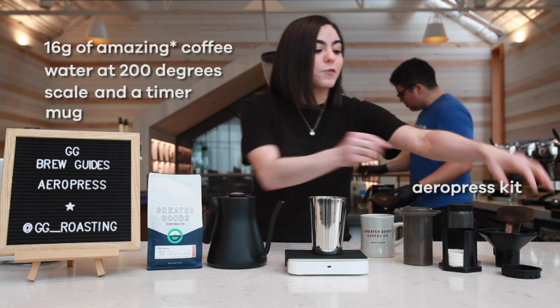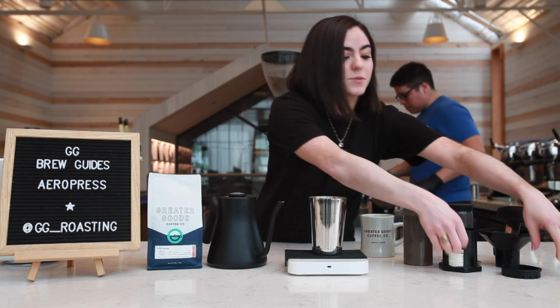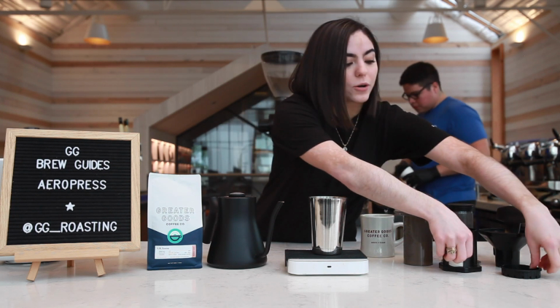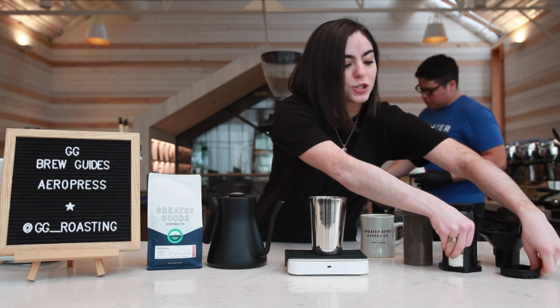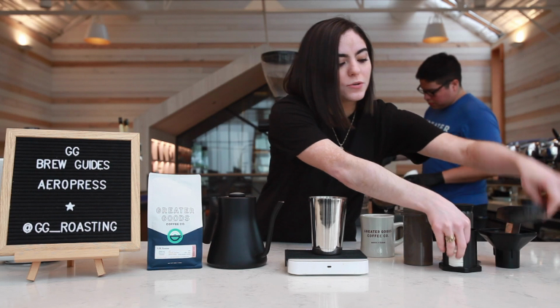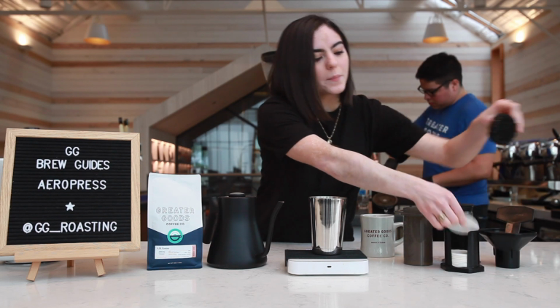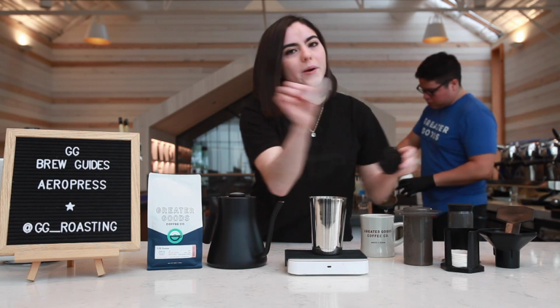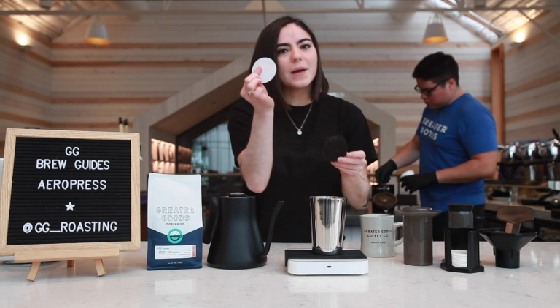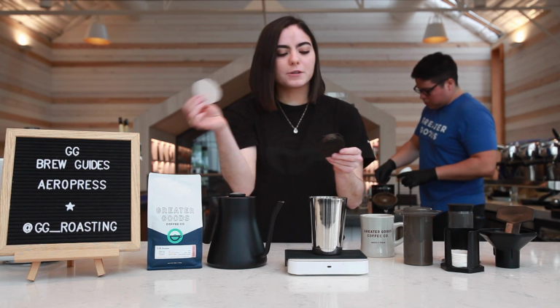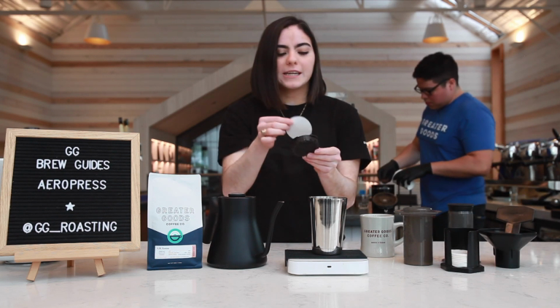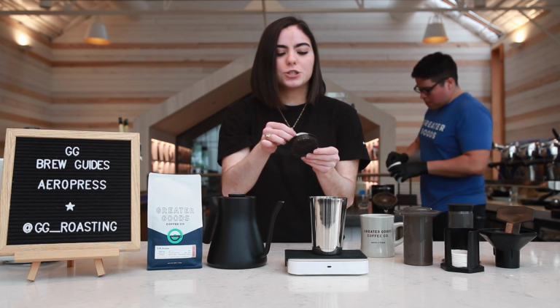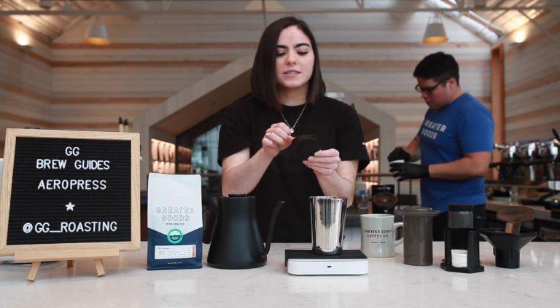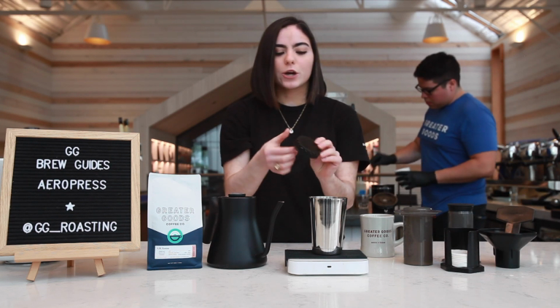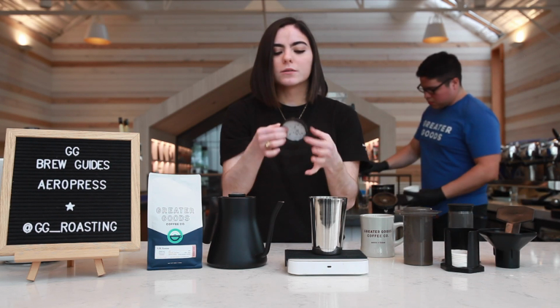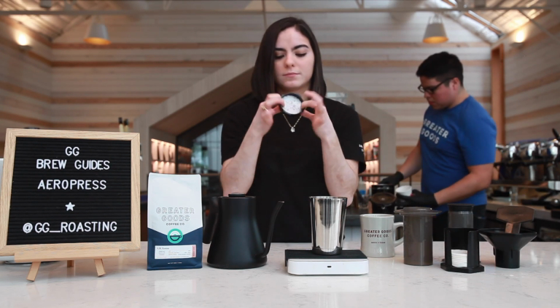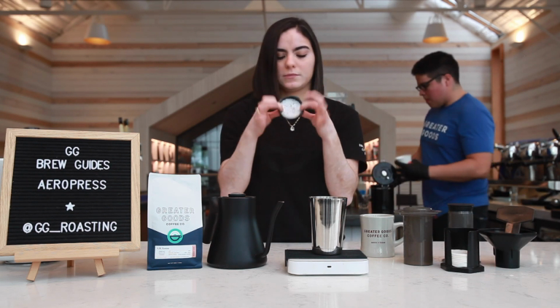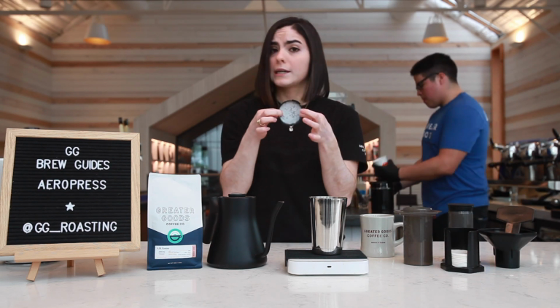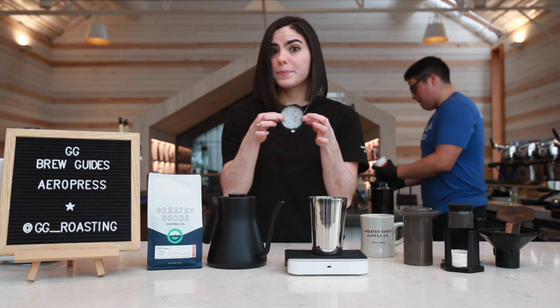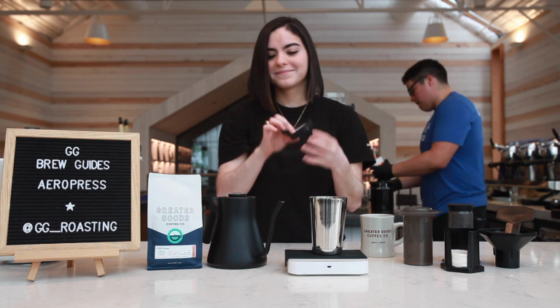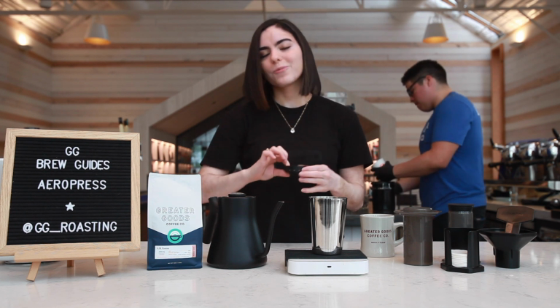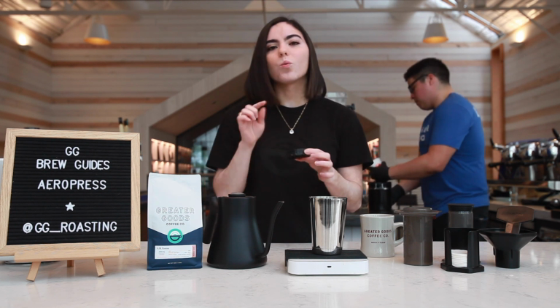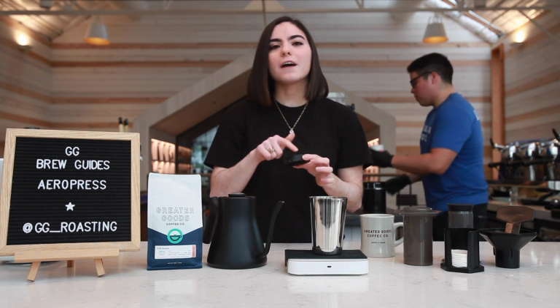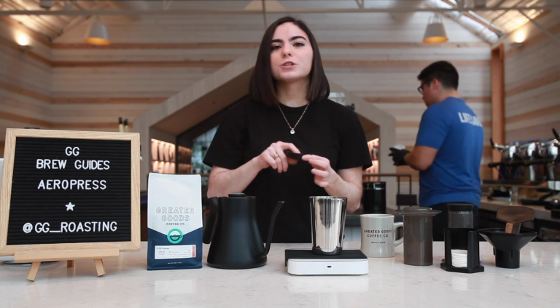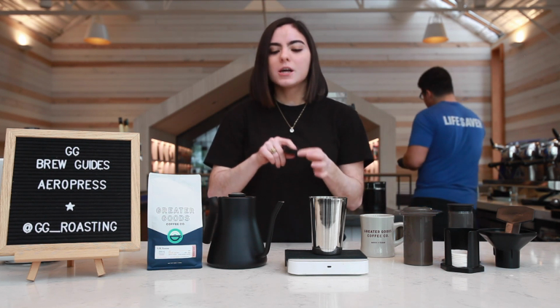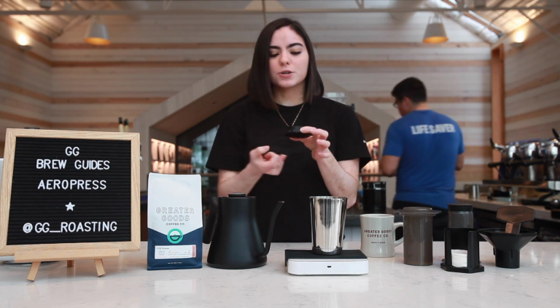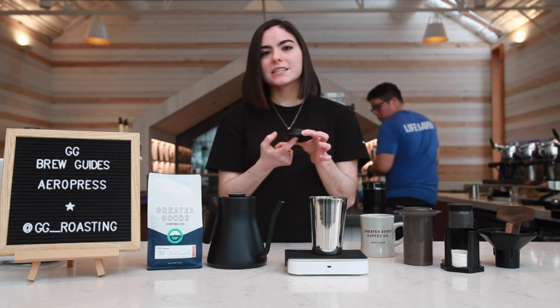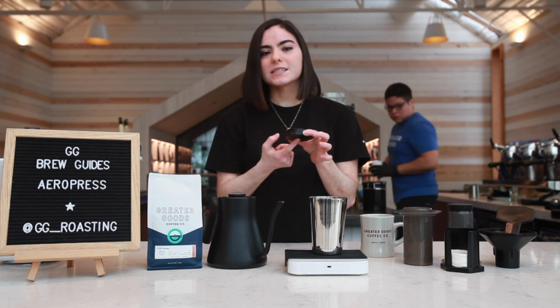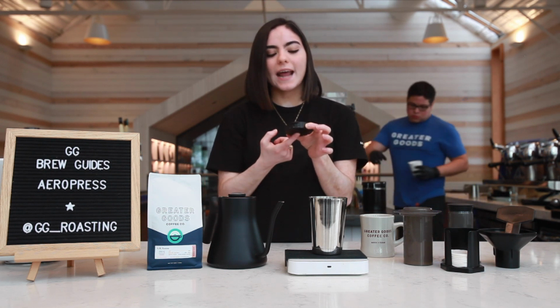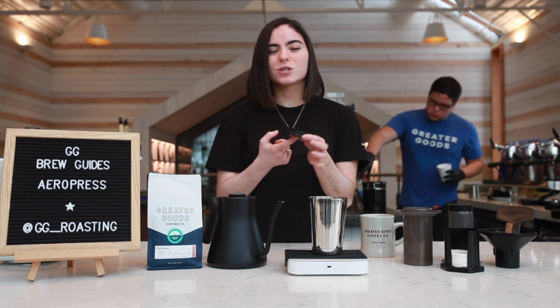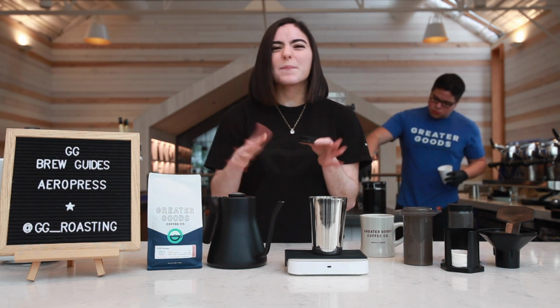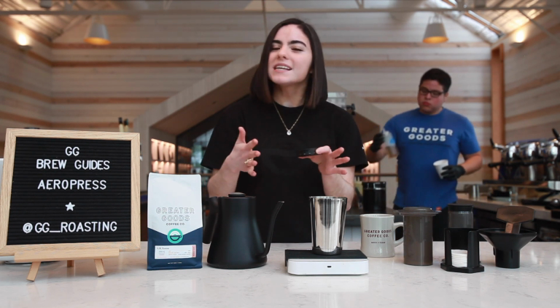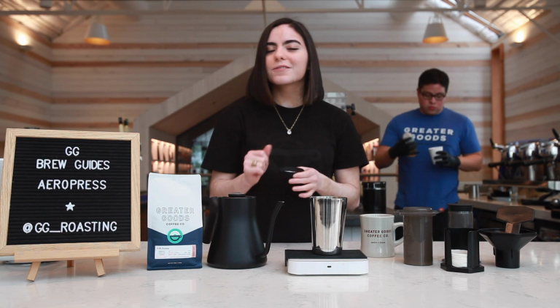First we are going to put a paper filter into this cap and we're gonna wet that filter, making sure it sticks to the lid and also gets that paper taste out of it.